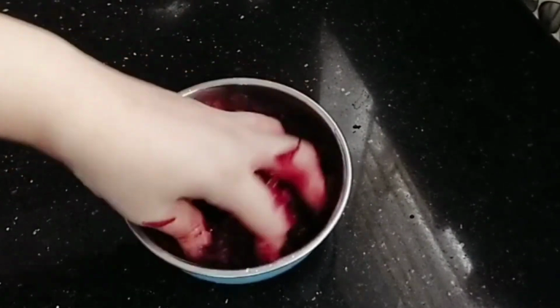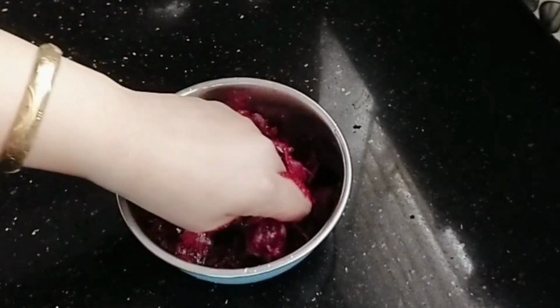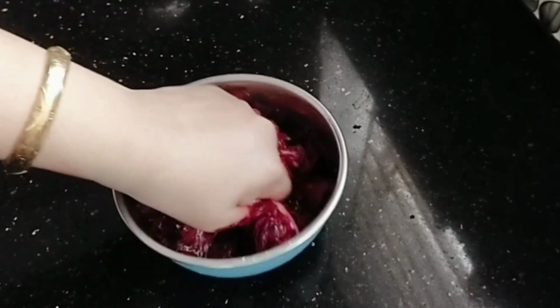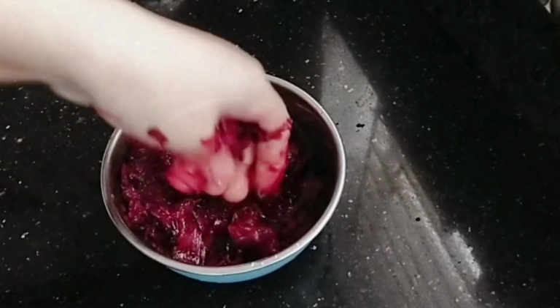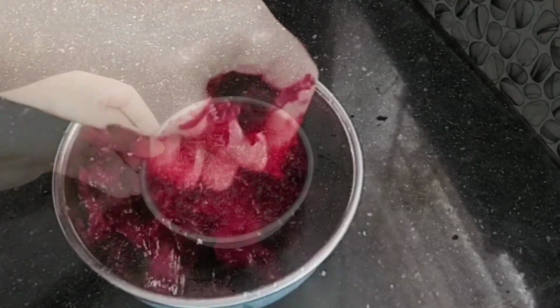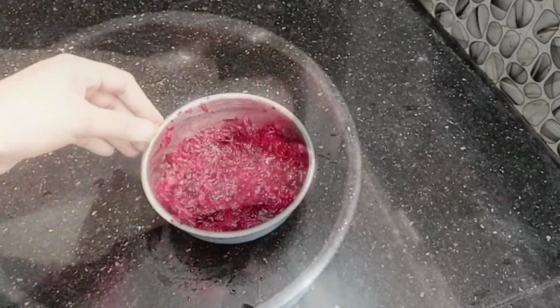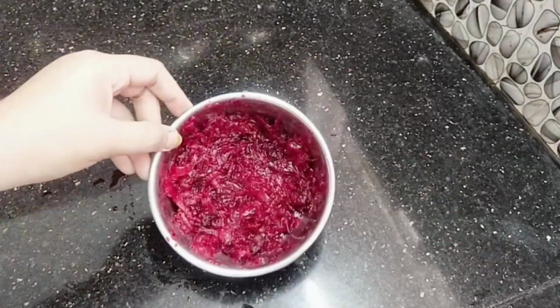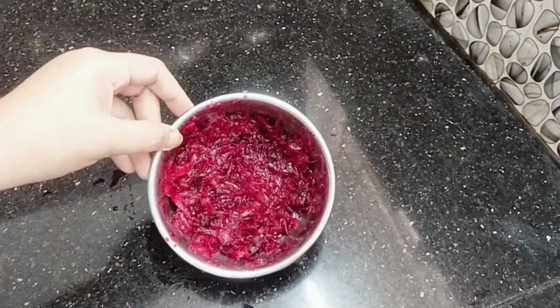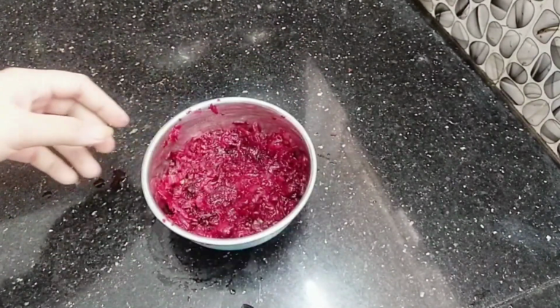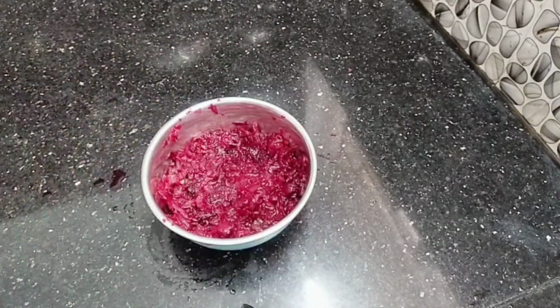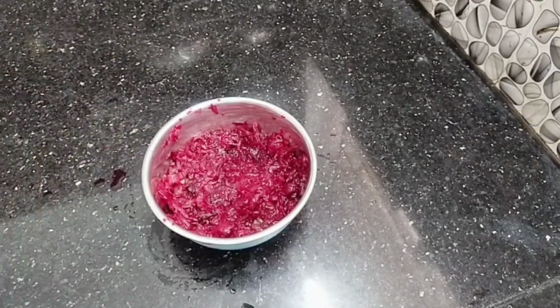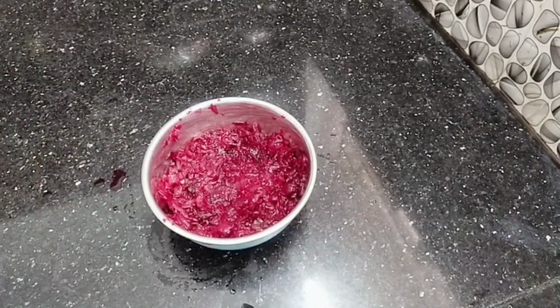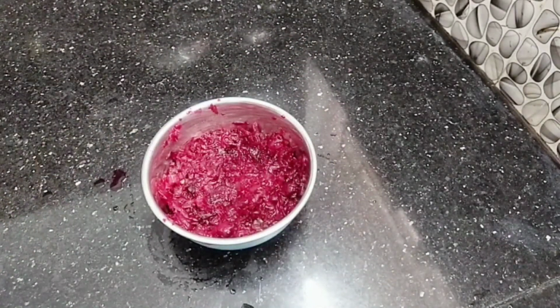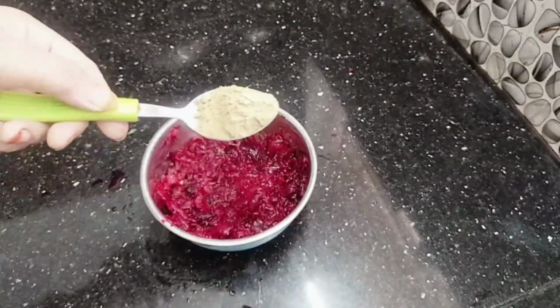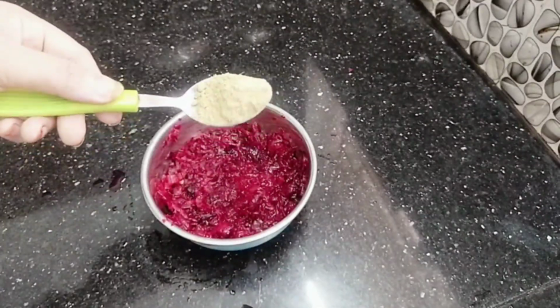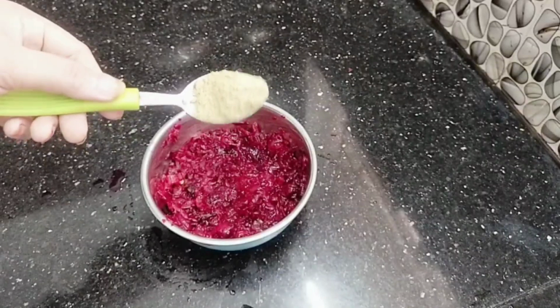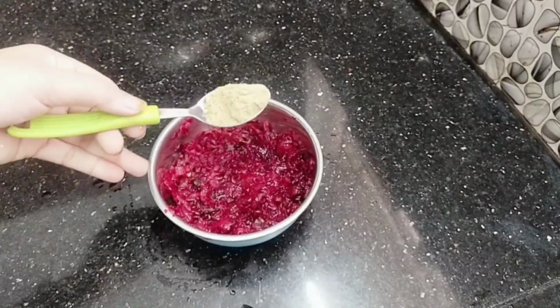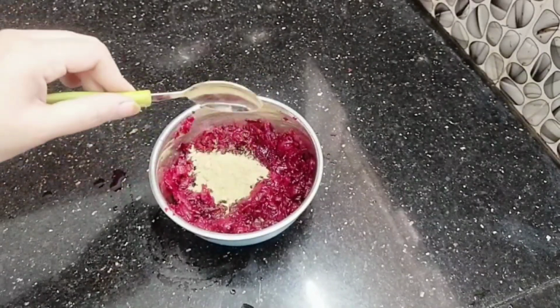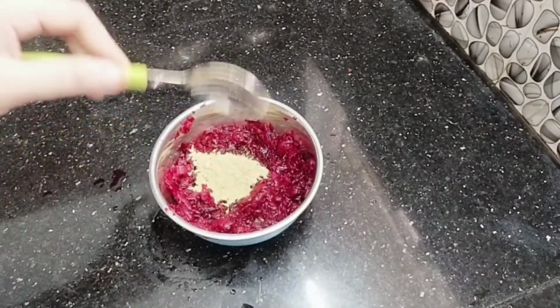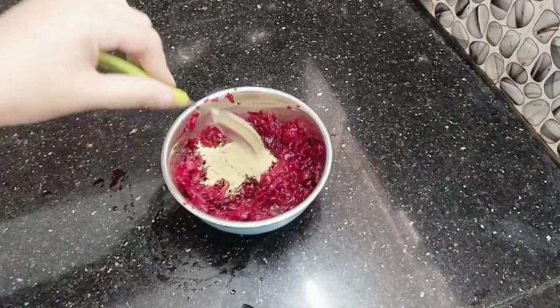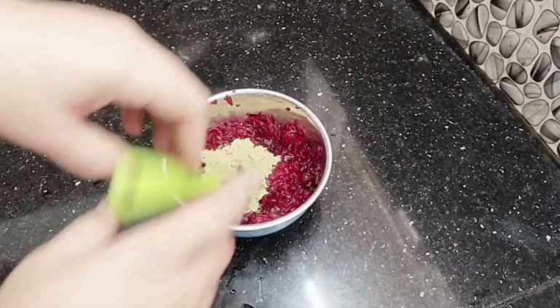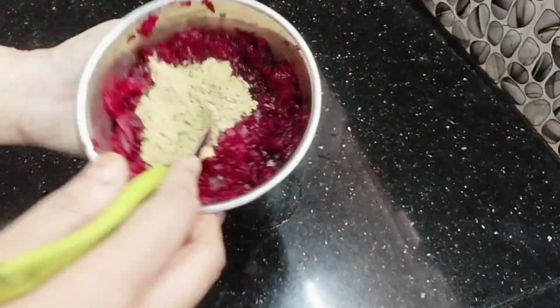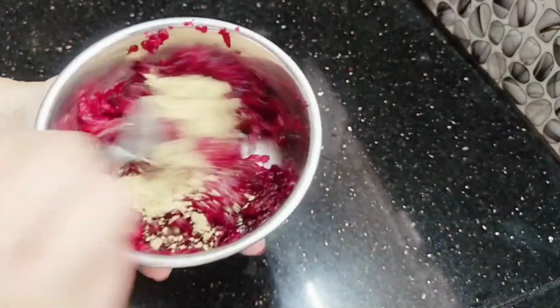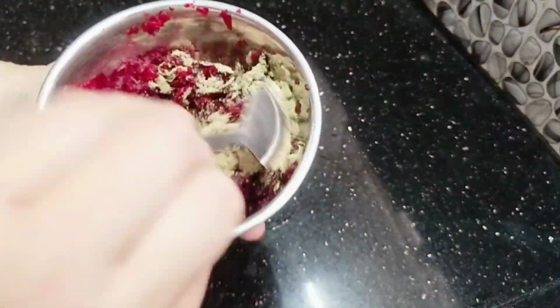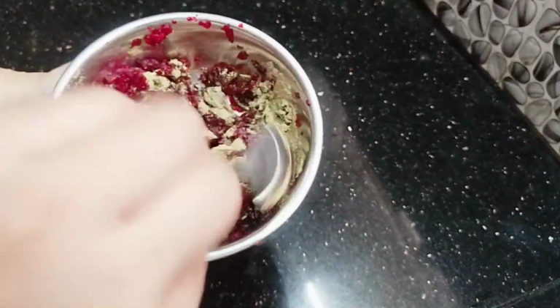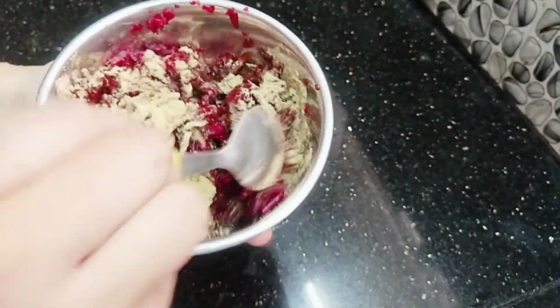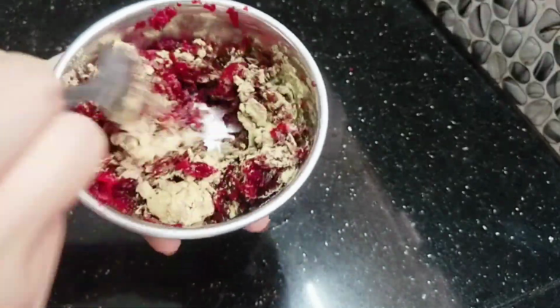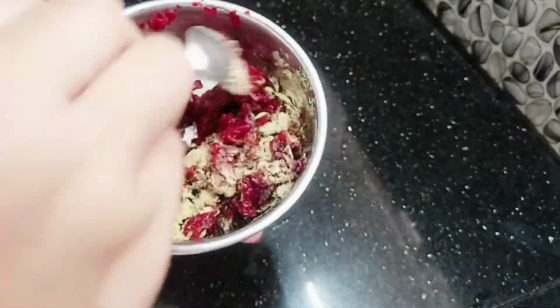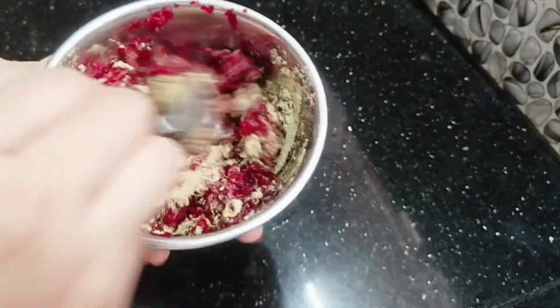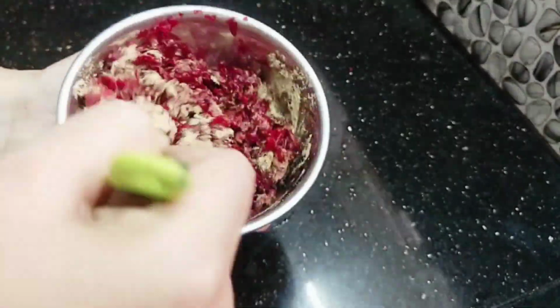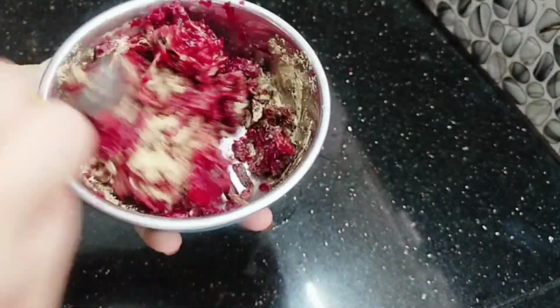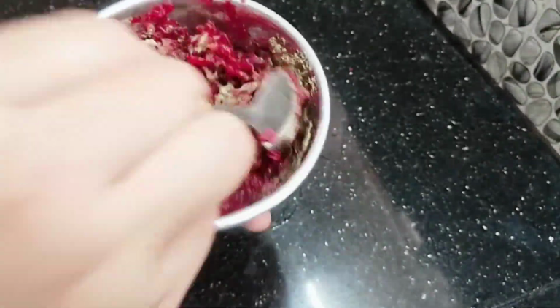We use a licorice powder. Using the skin tone, we will add one liquid to orange.